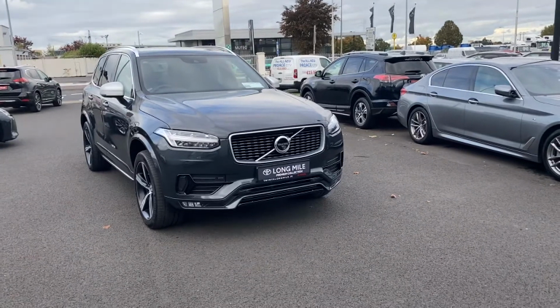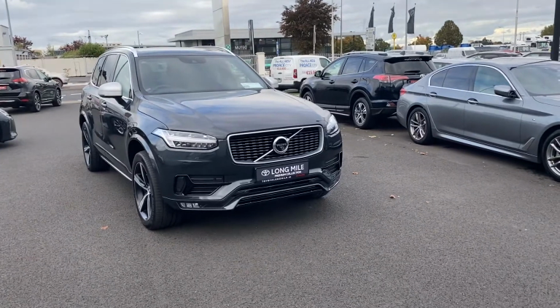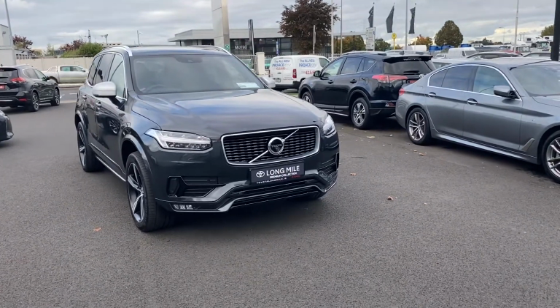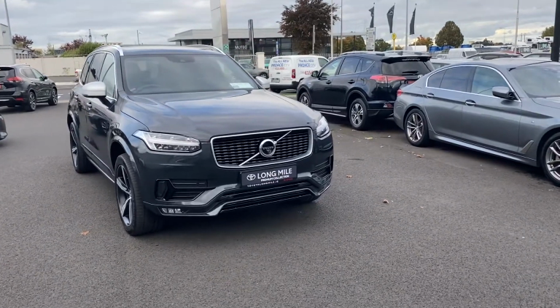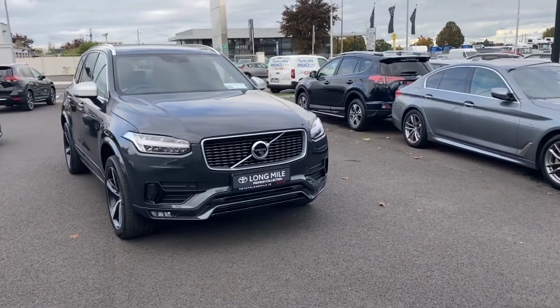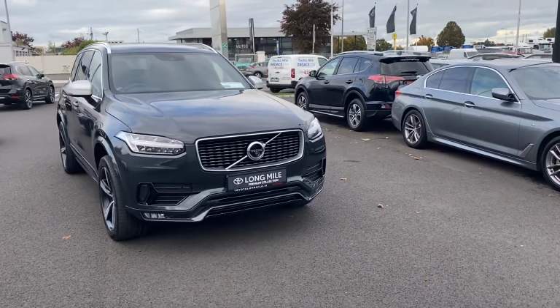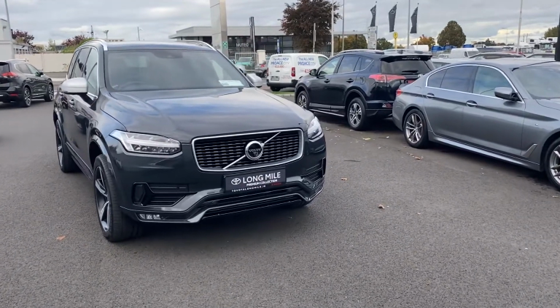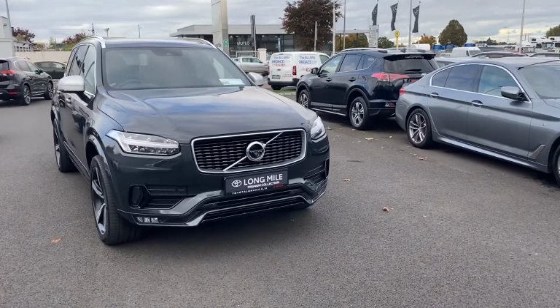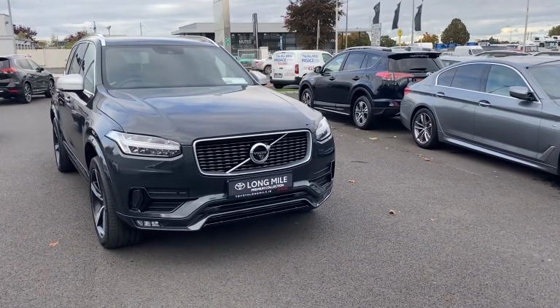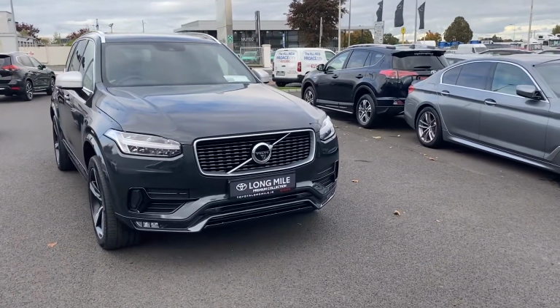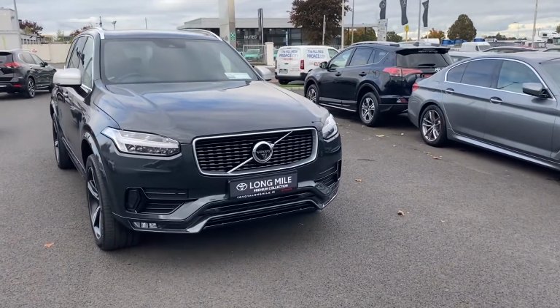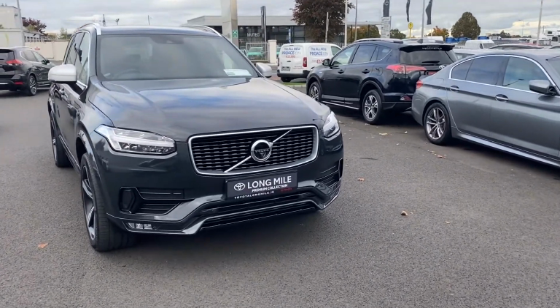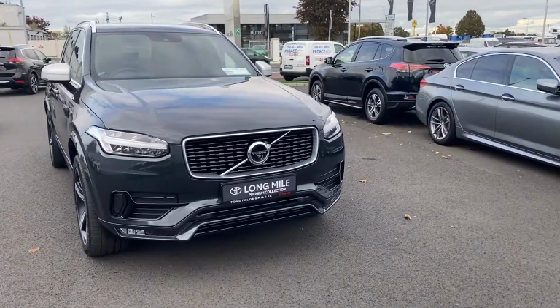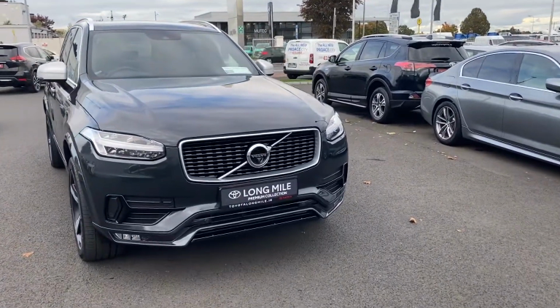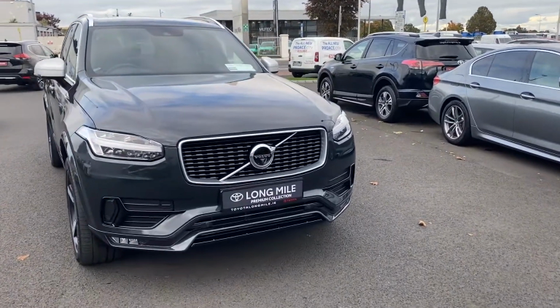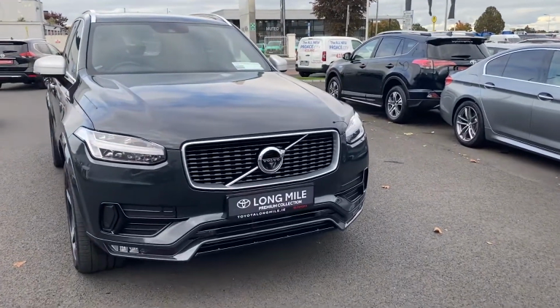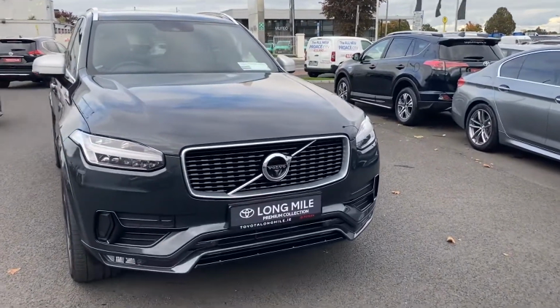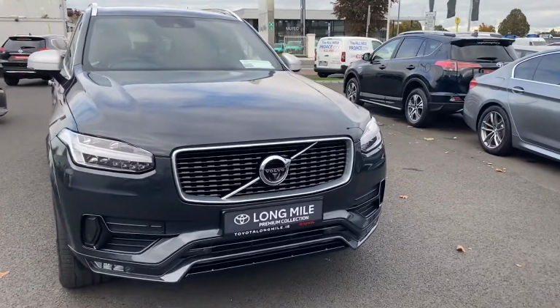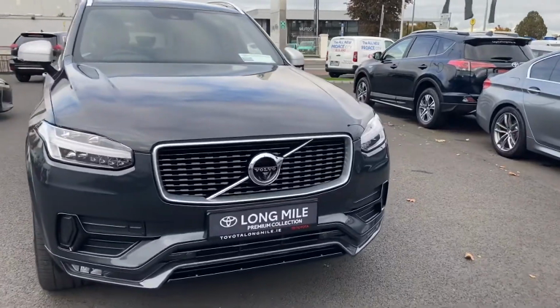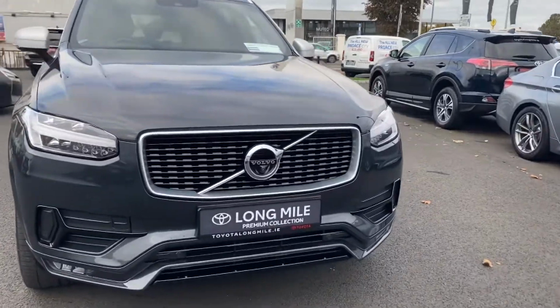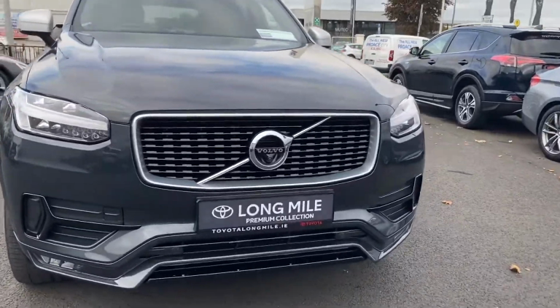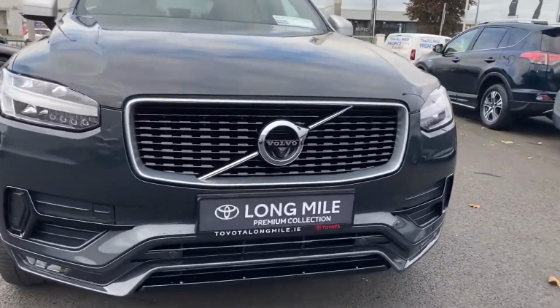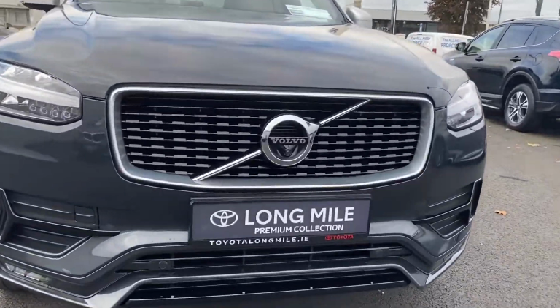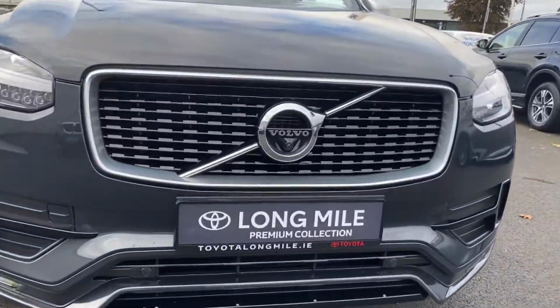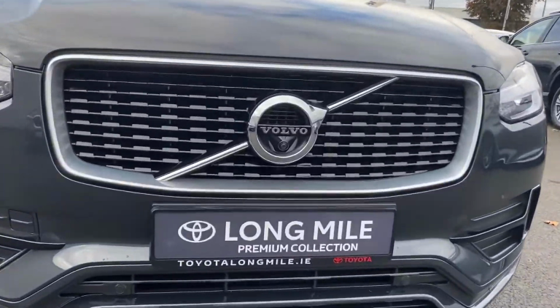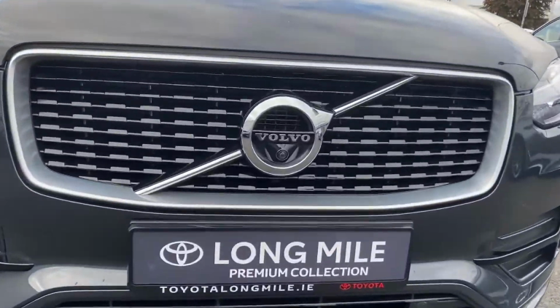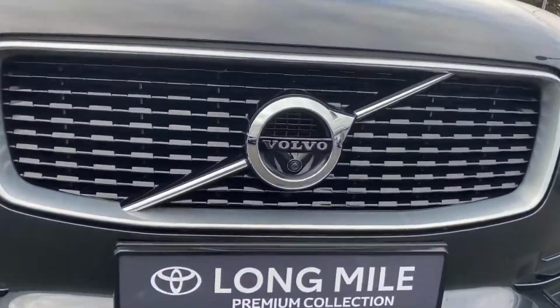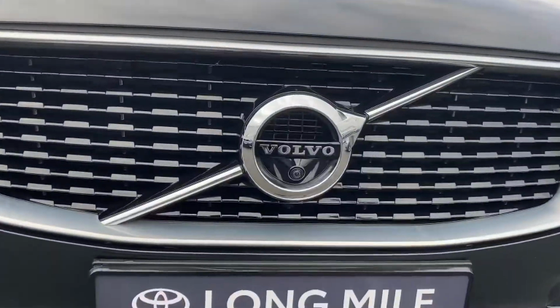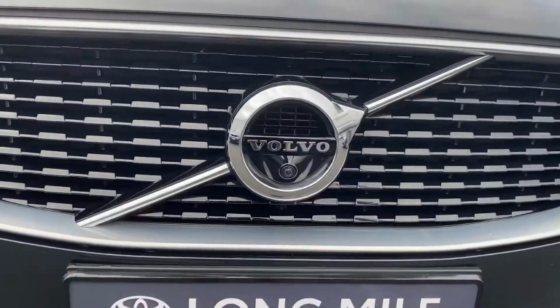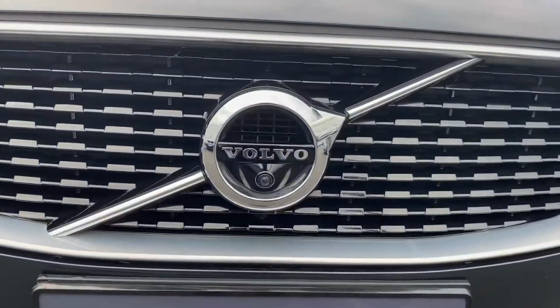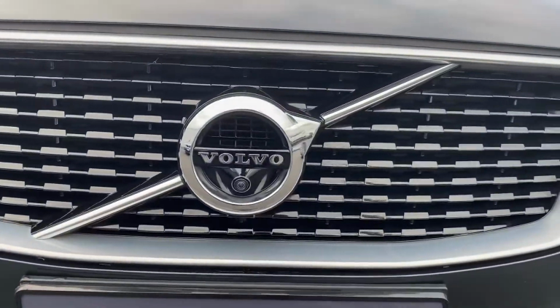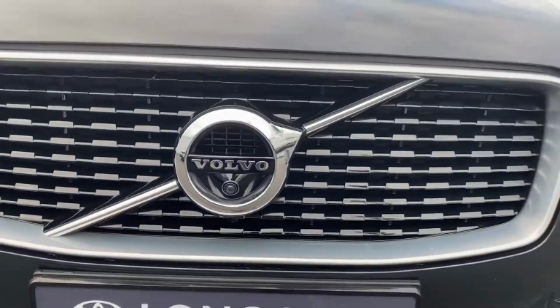The car comes with front and rear parking sensors, LED daytime running lights, and a 360 camera — you have your front camera there just underneath your Volvo badge.